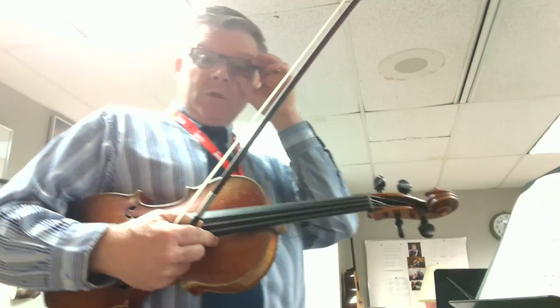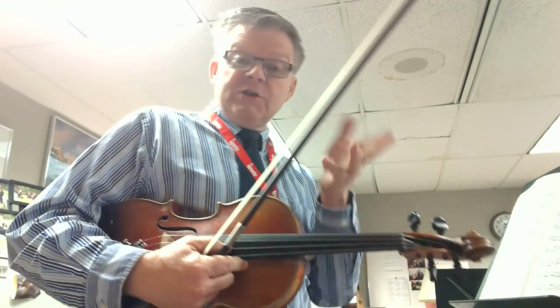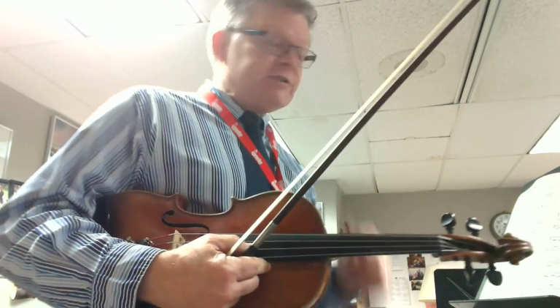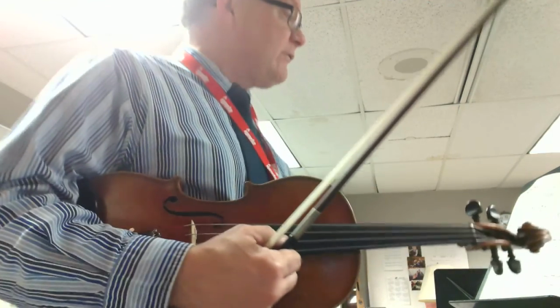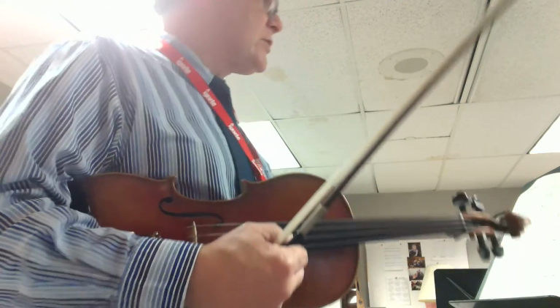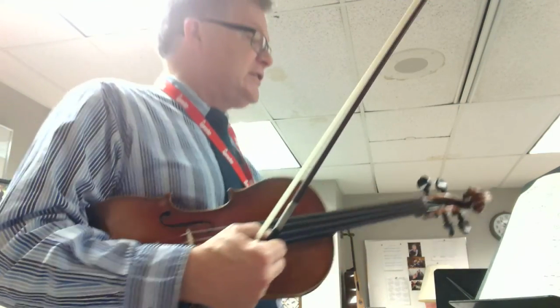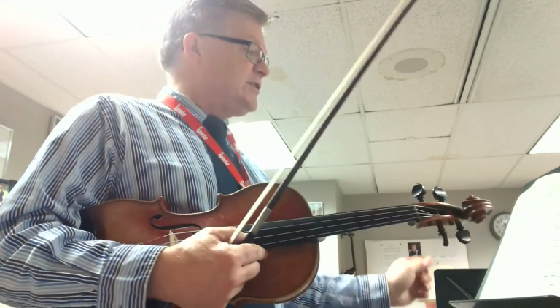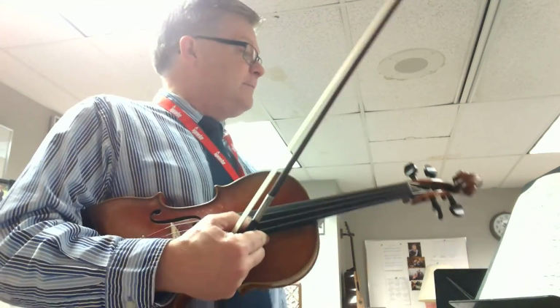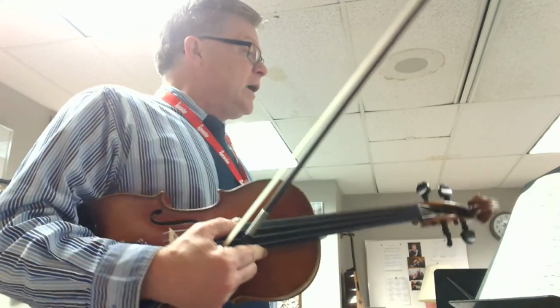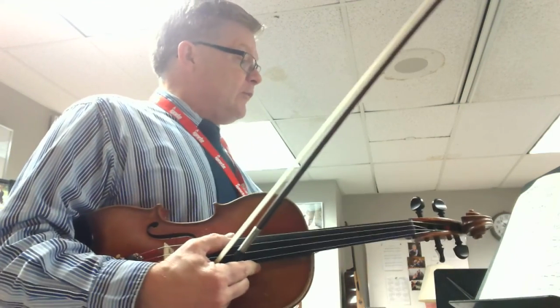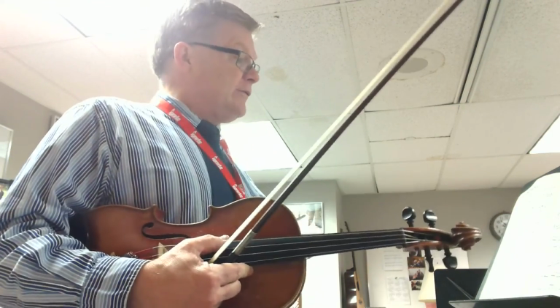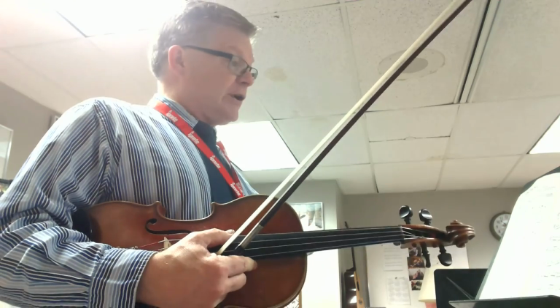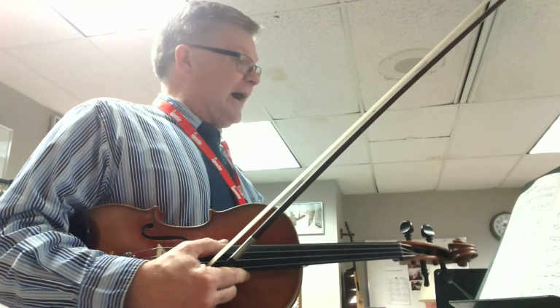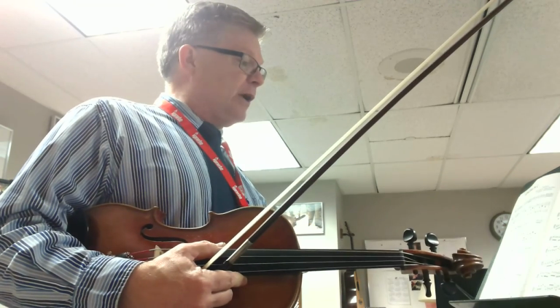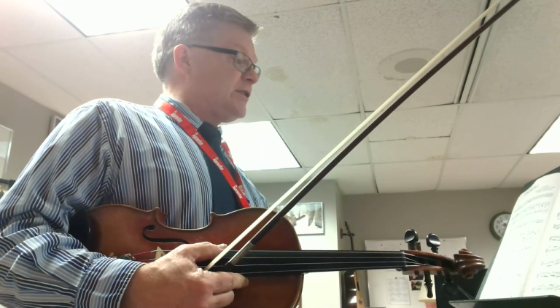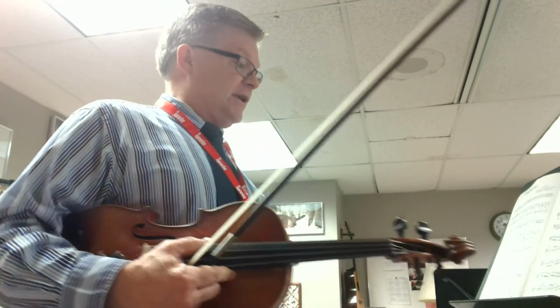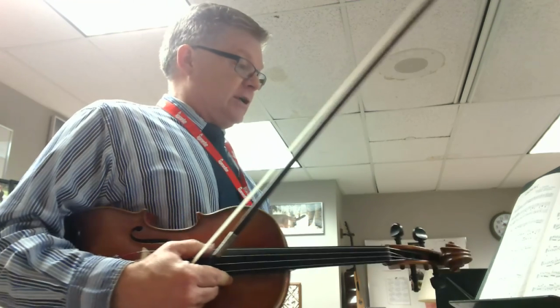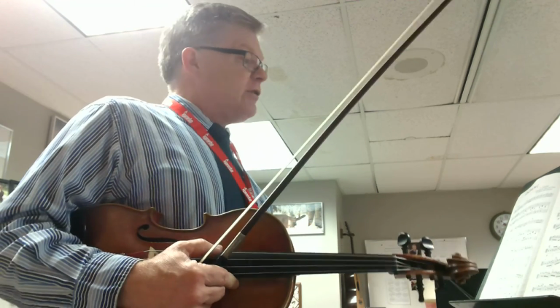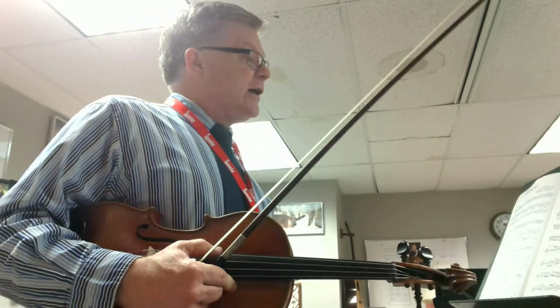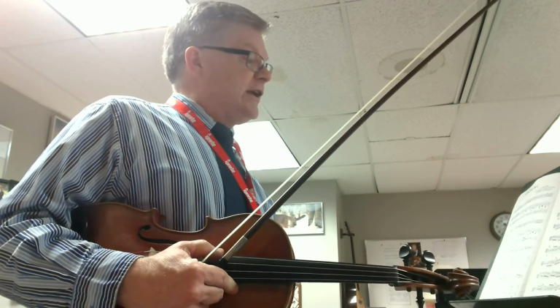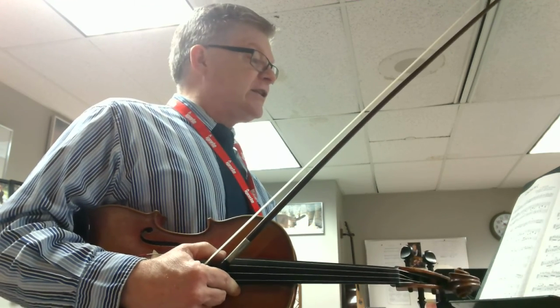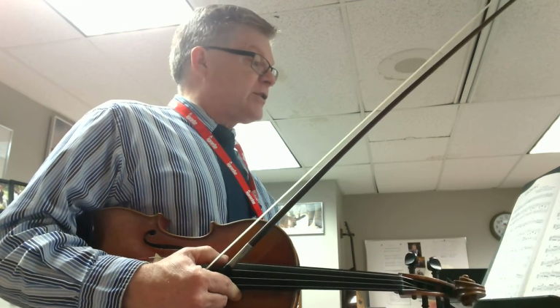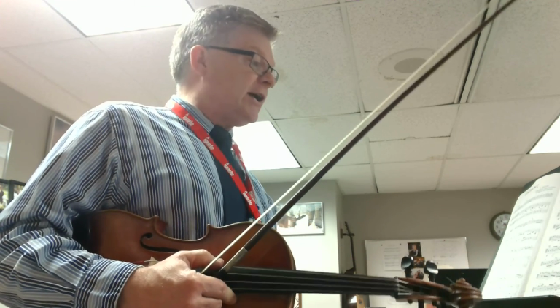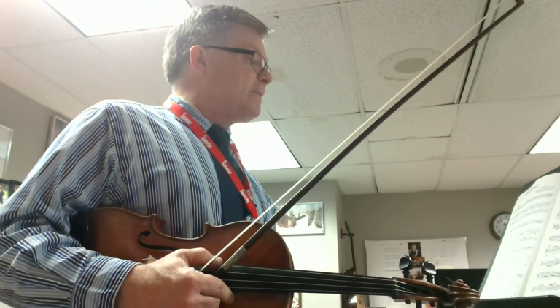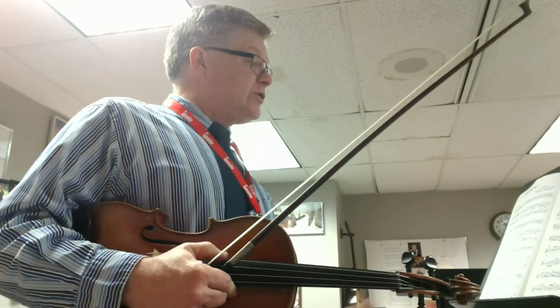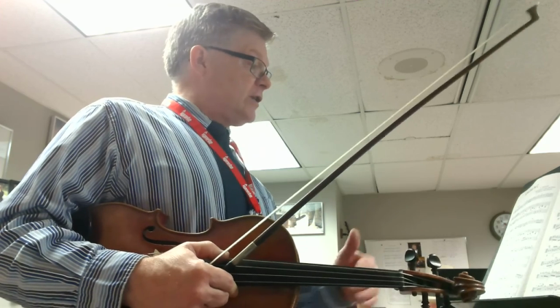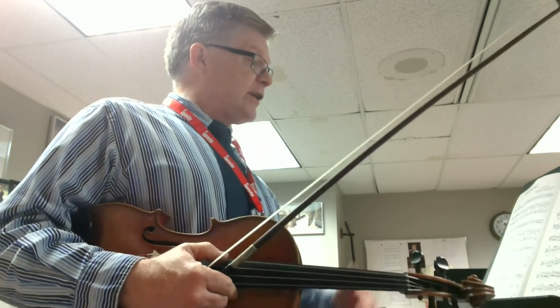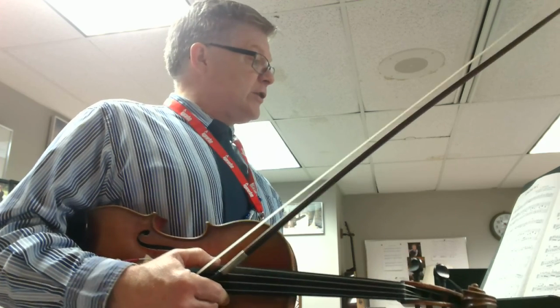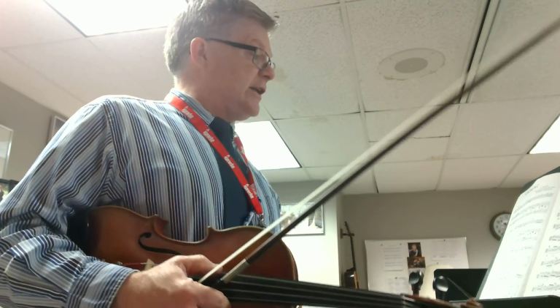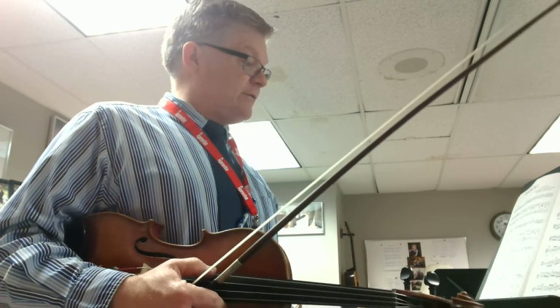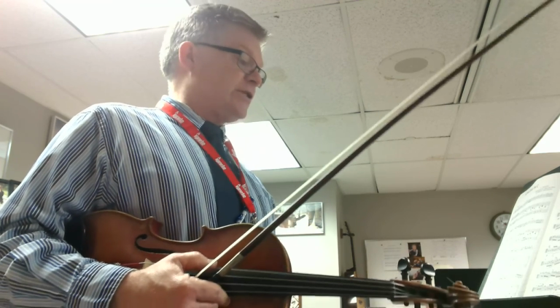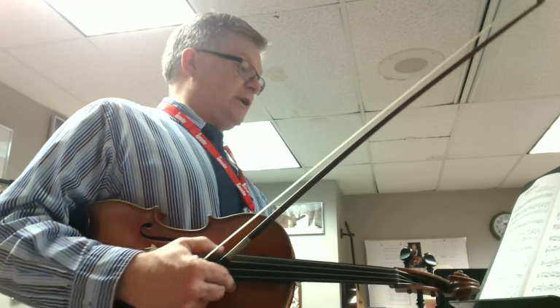This is our training video for Sonnetina in C. We have some very legato bowings in this piece. I don't see anything that's marked staccato. We do have contrast between our dynamics from forte to piano.